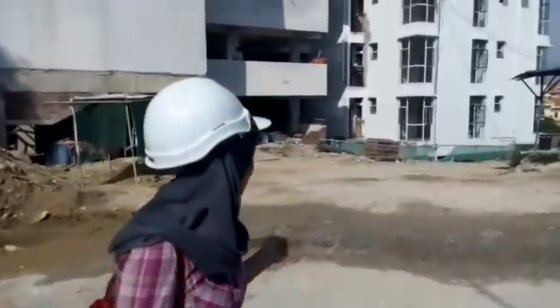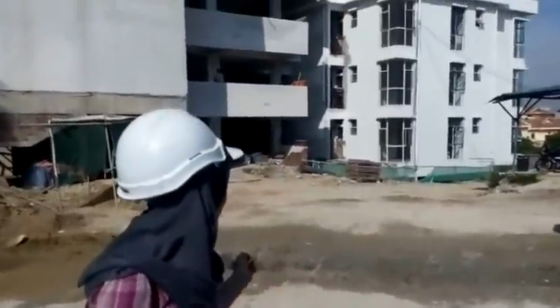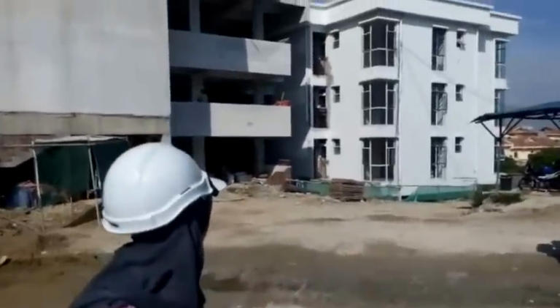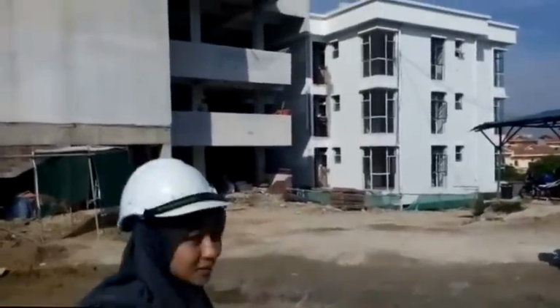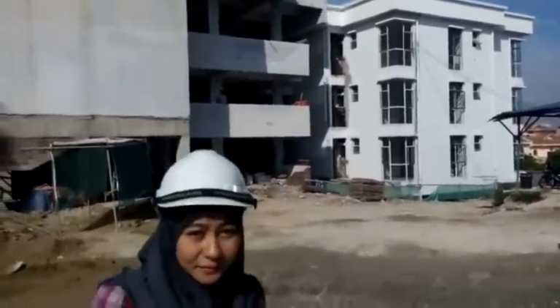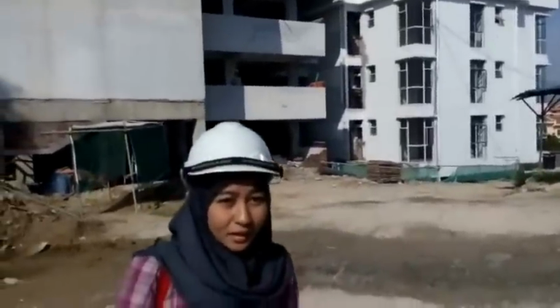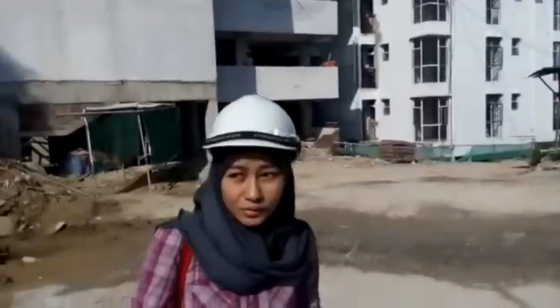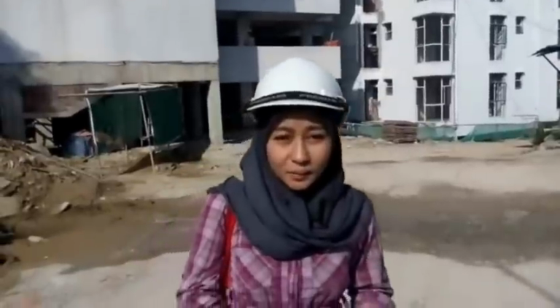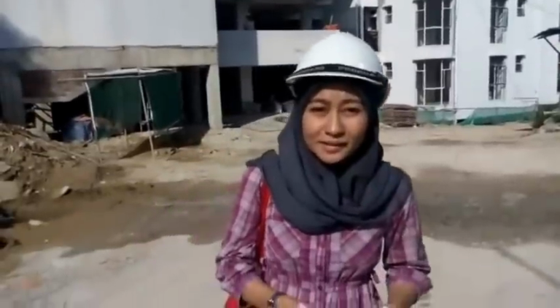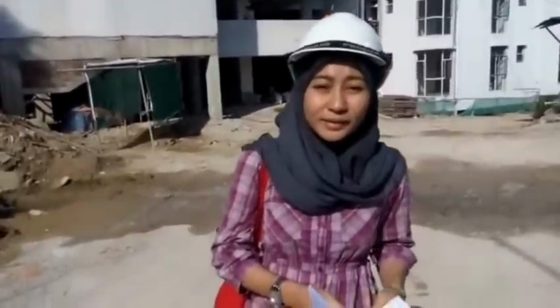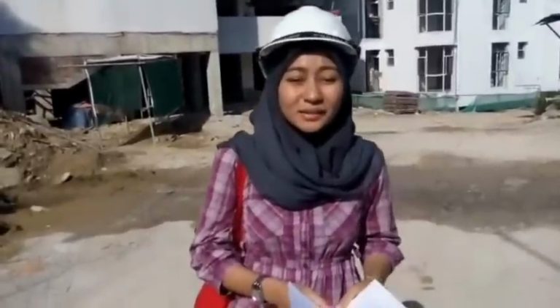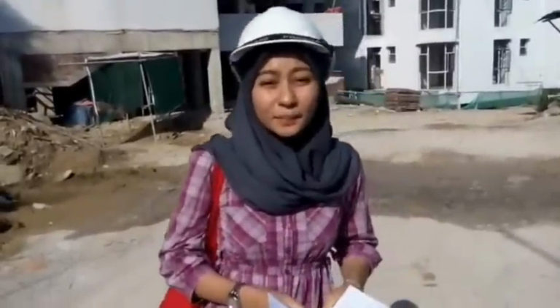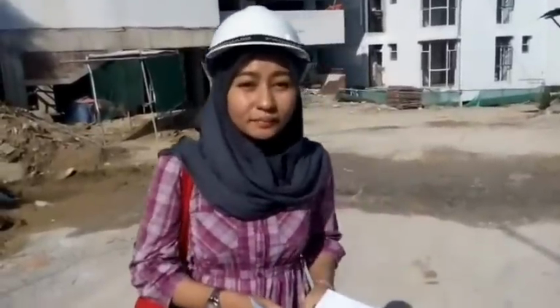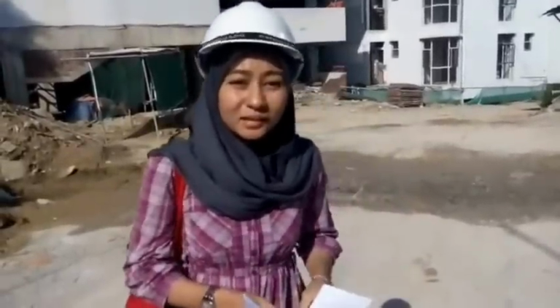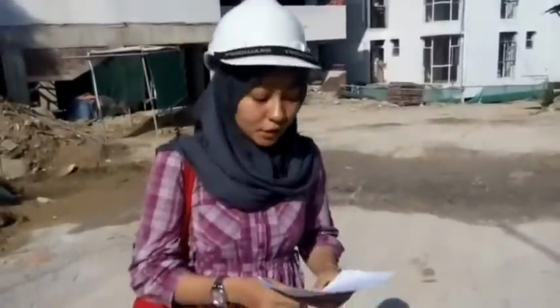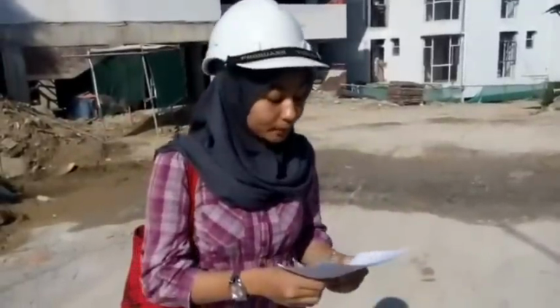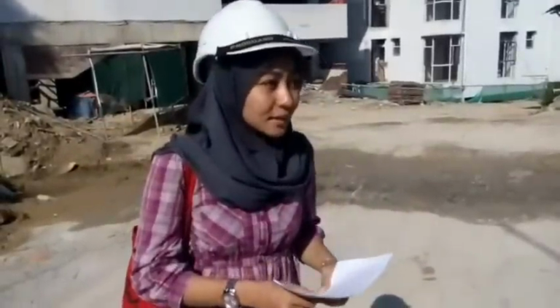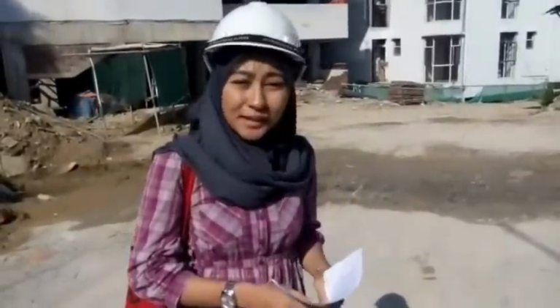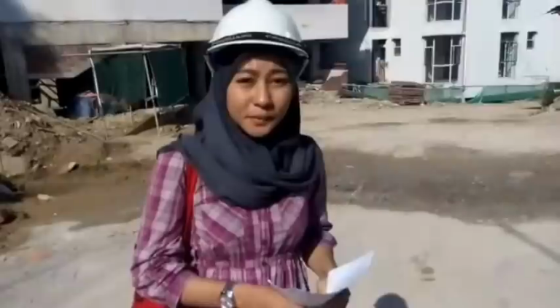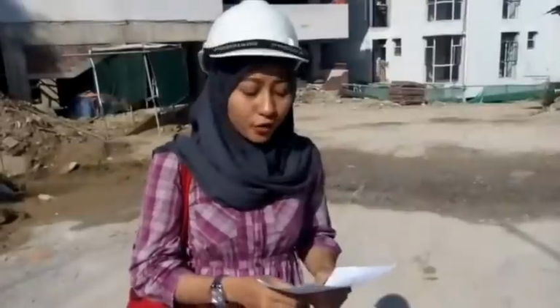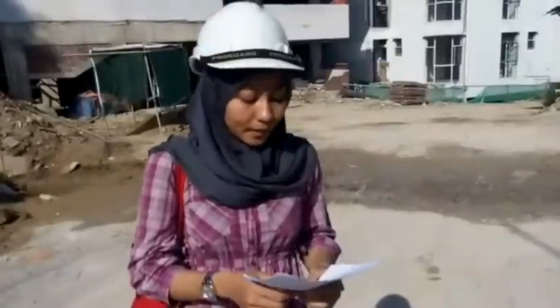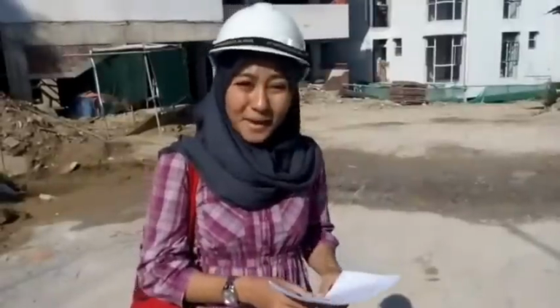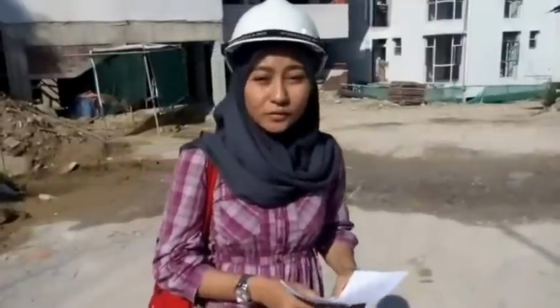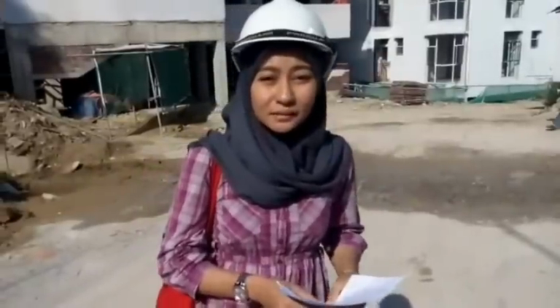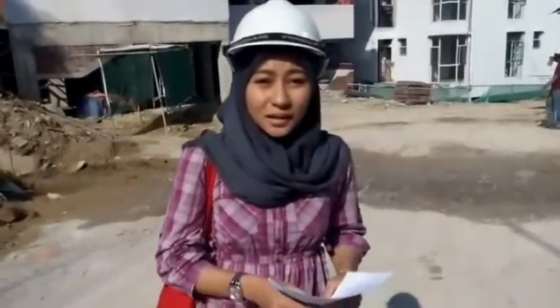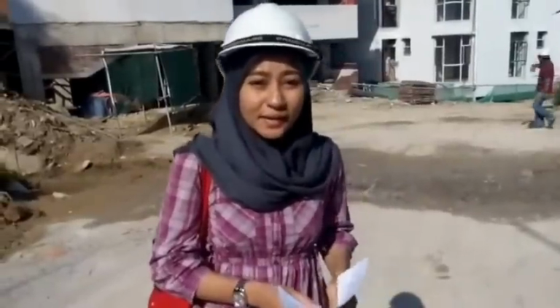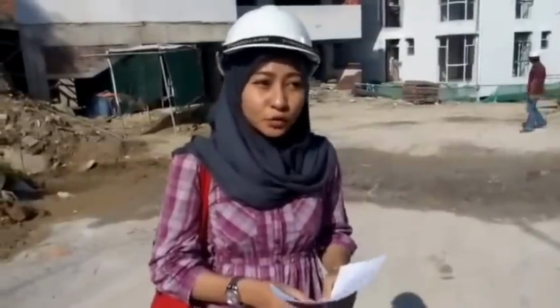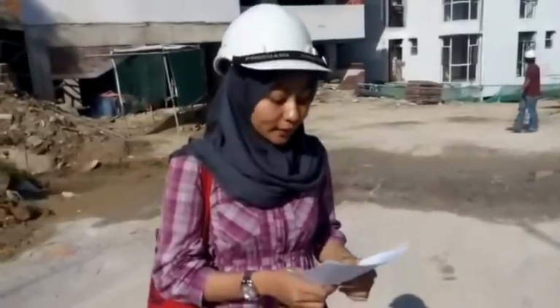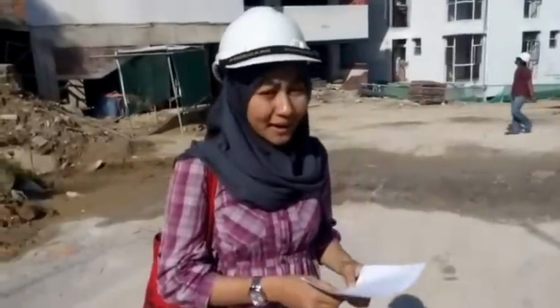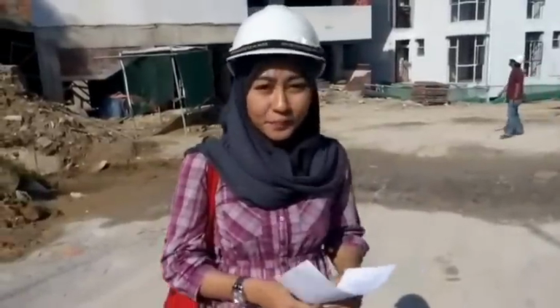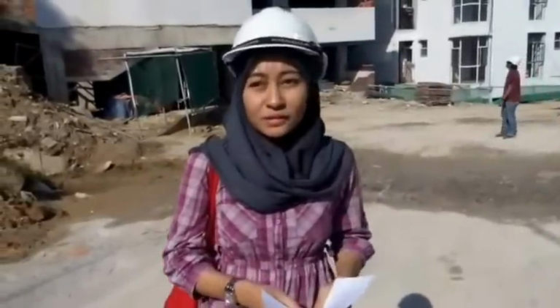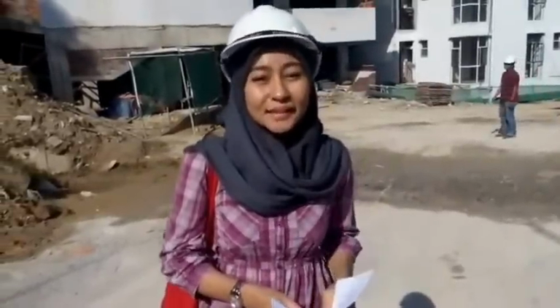The contractor for this project is Pembinaan Tegap Tuna Sdn Bhd. As you can see, this is the construction site. The progress is about 70% until completion. This project began from May 2011 and is supposed to be completed by April 2016.